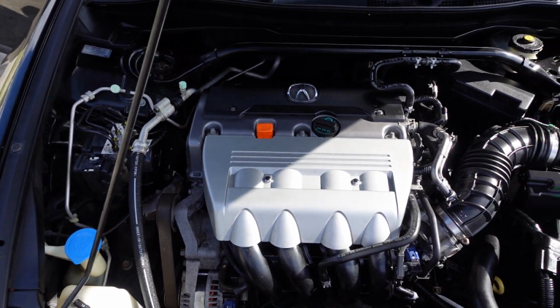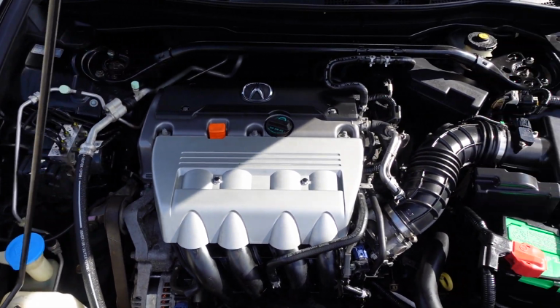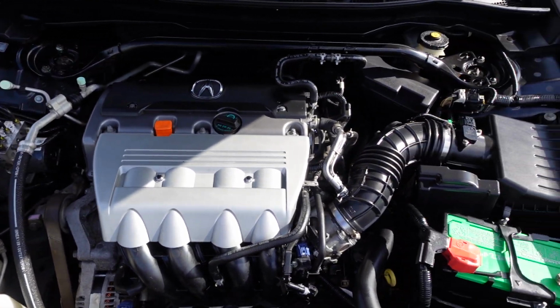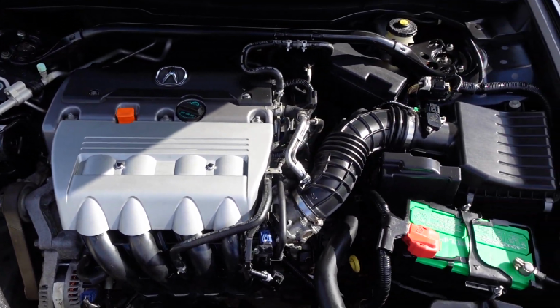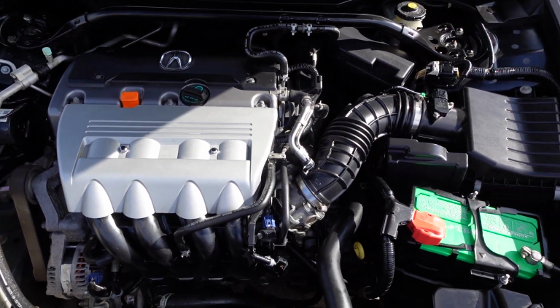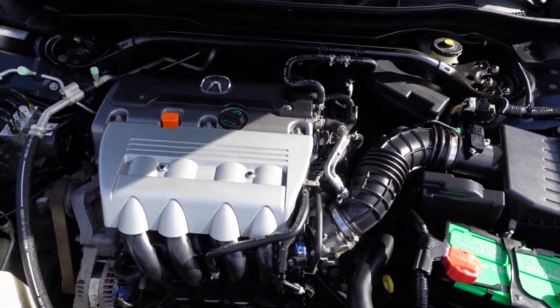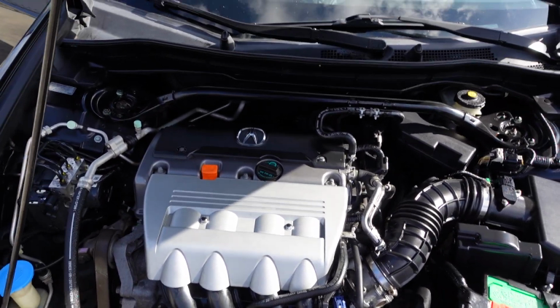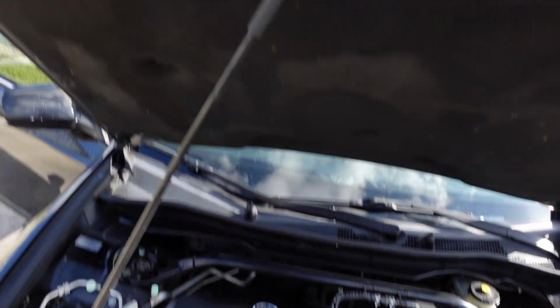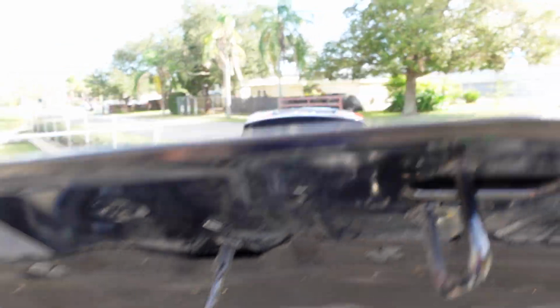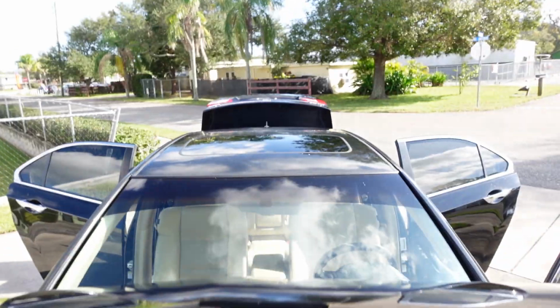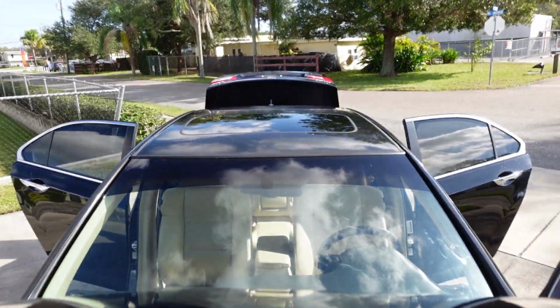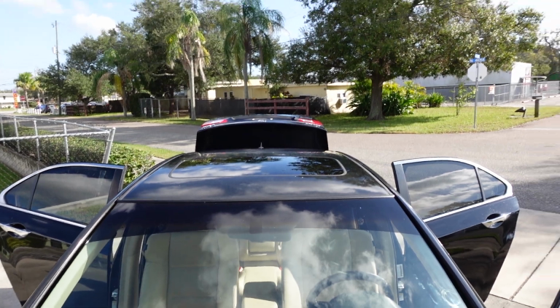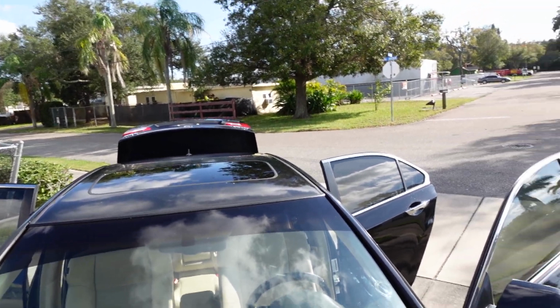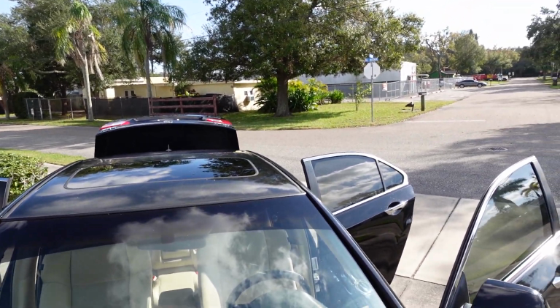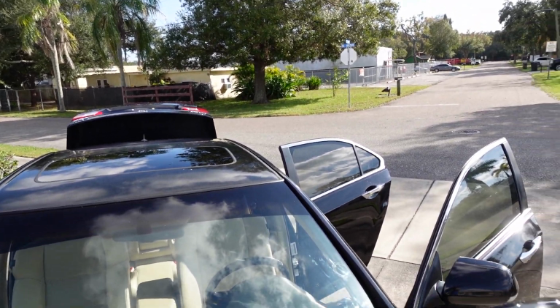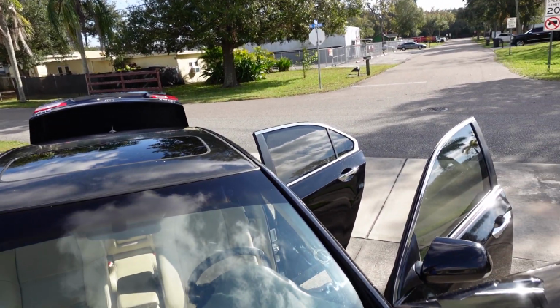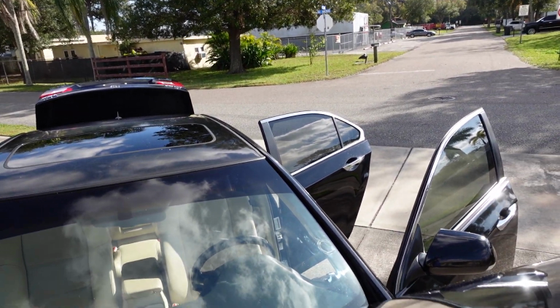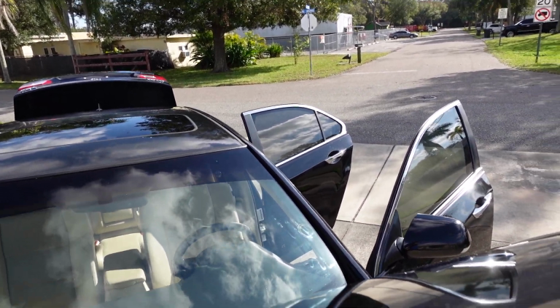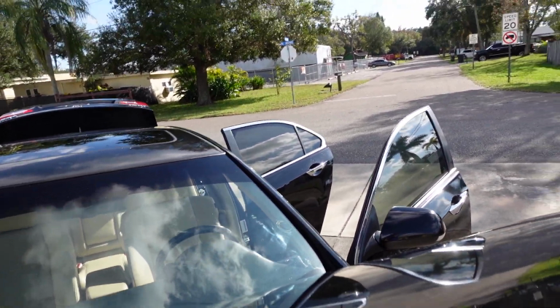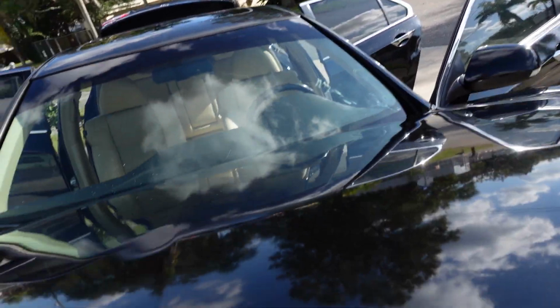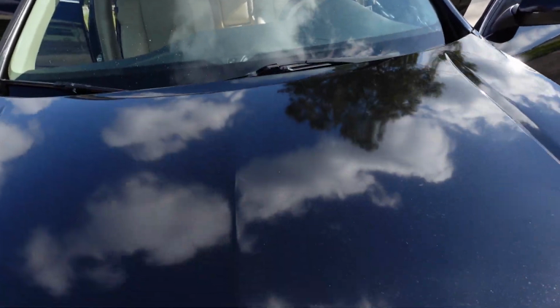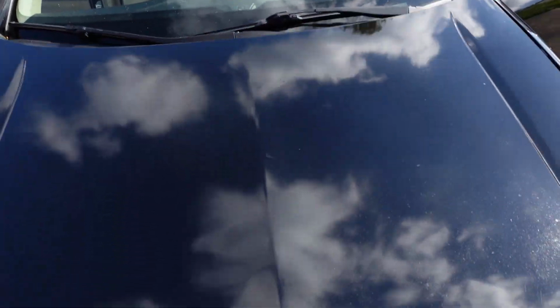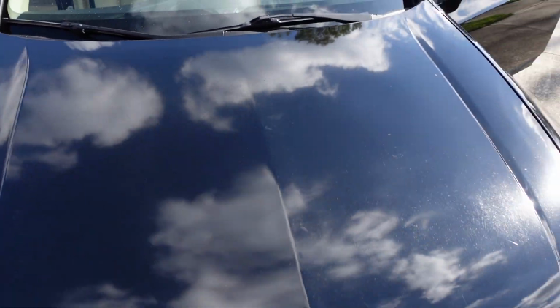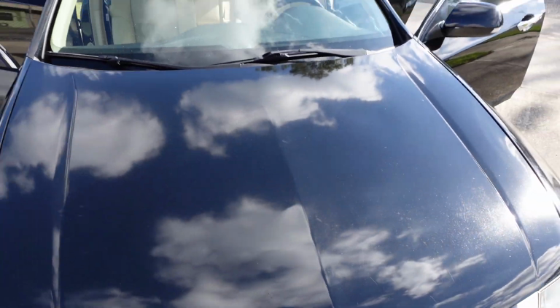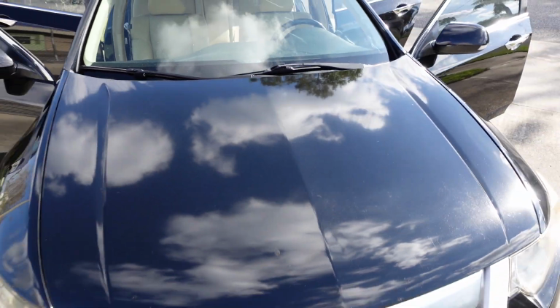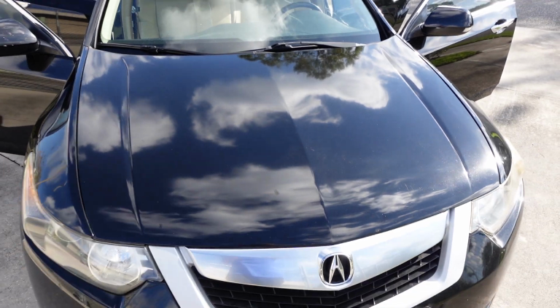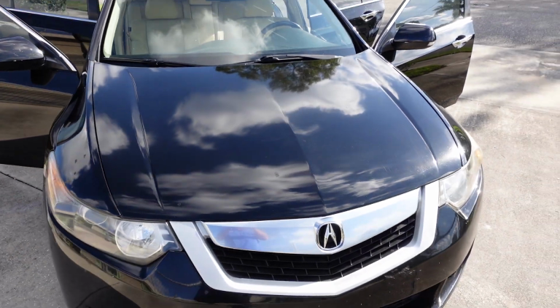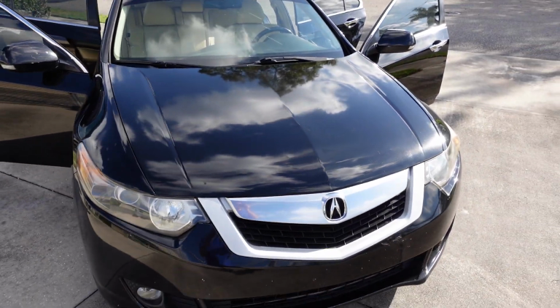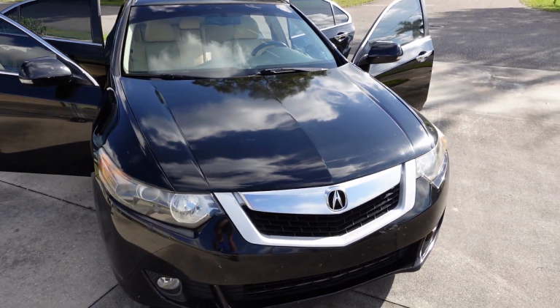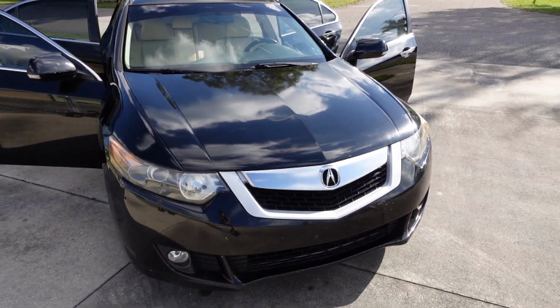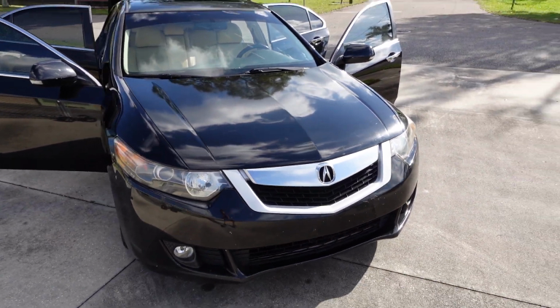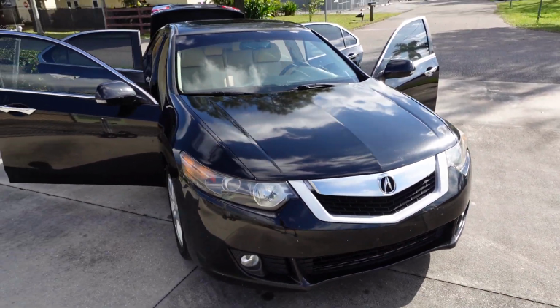This comes with the K24 2.4 i-VTEC engine — an excellent, long-lasting motor that will take you well beyond 300,000 miles without any issues.